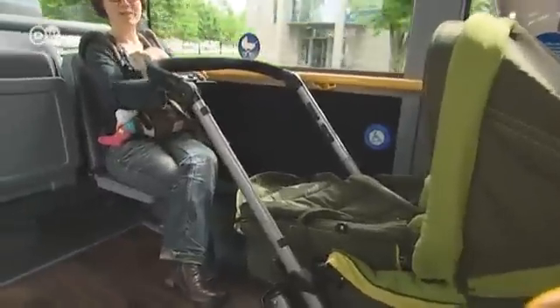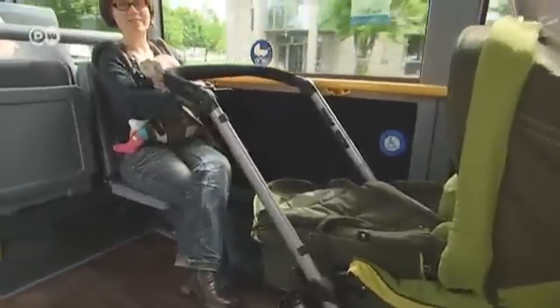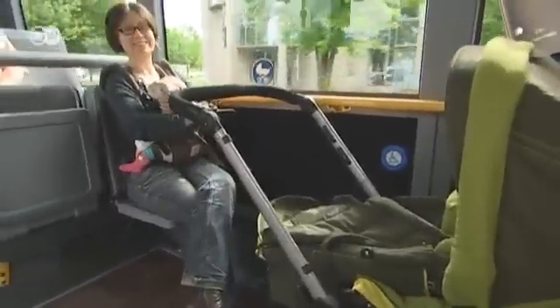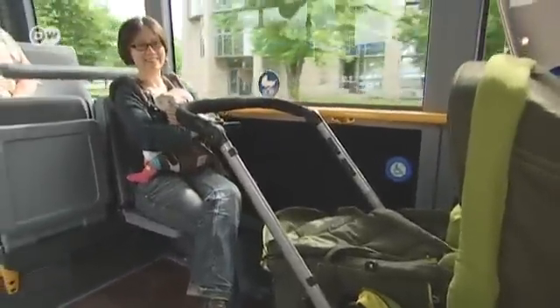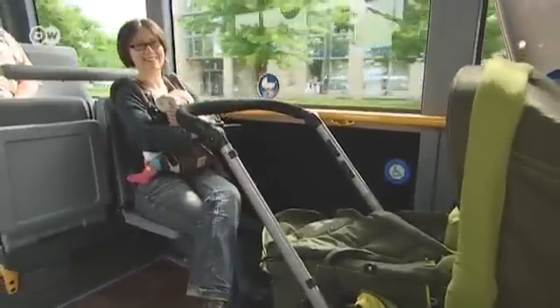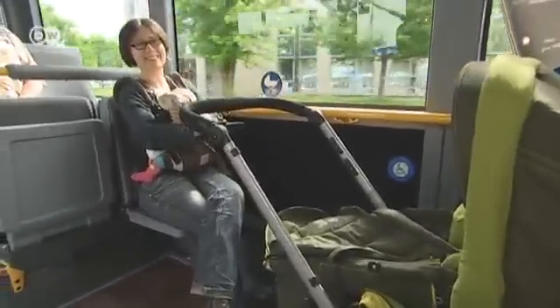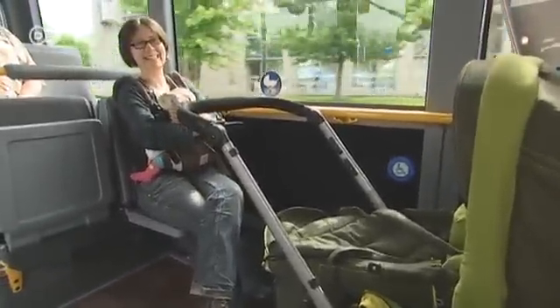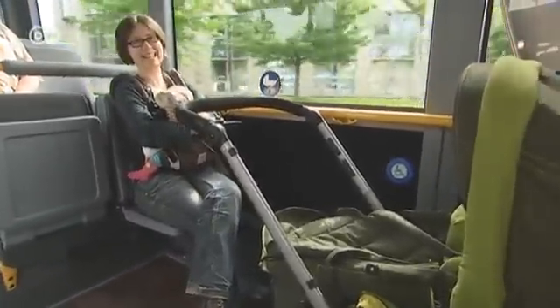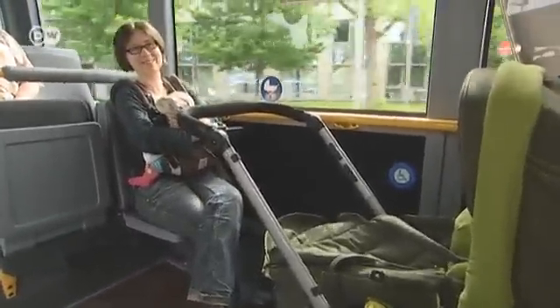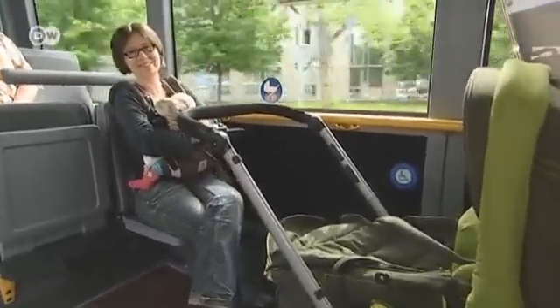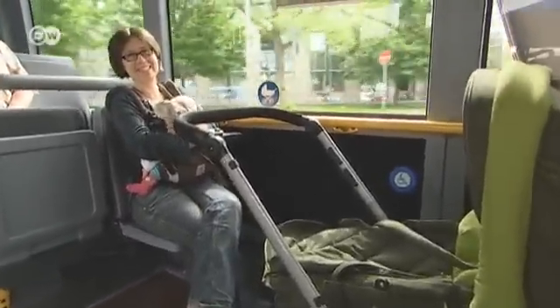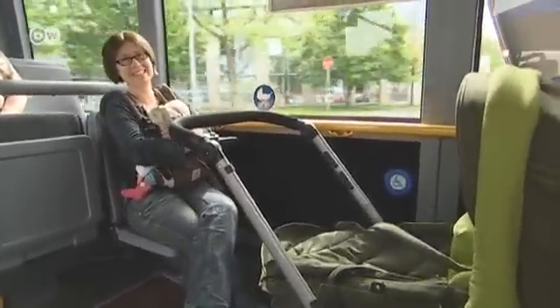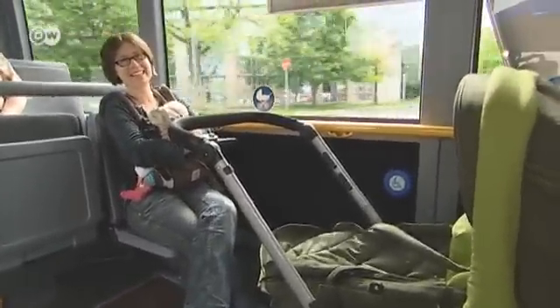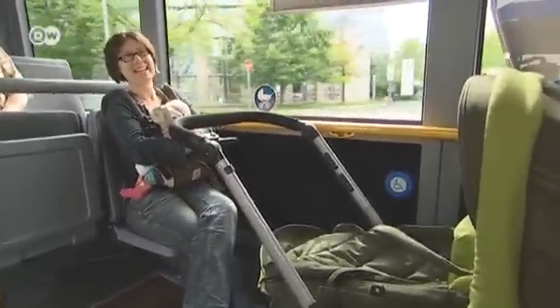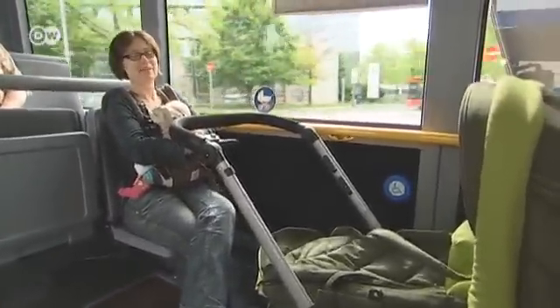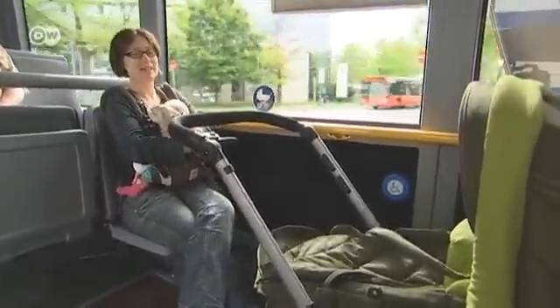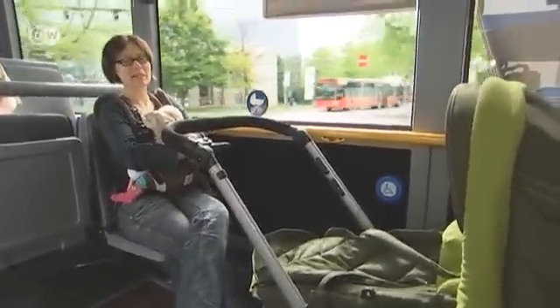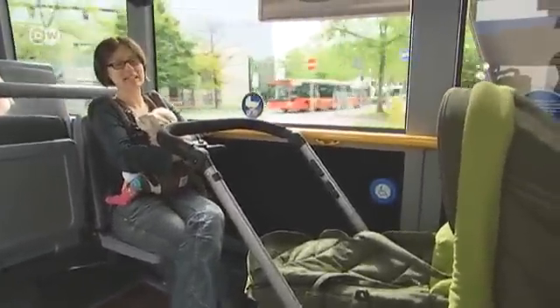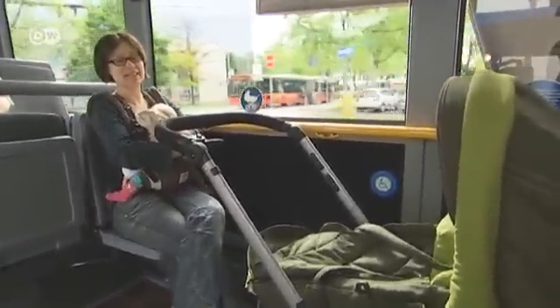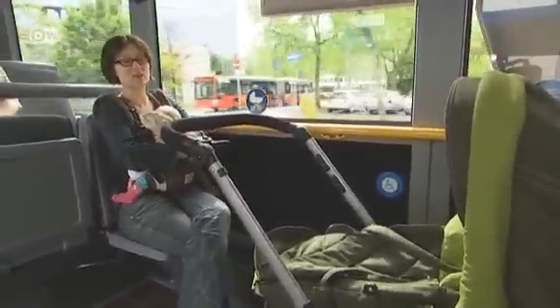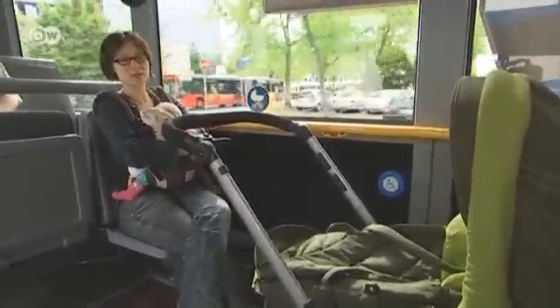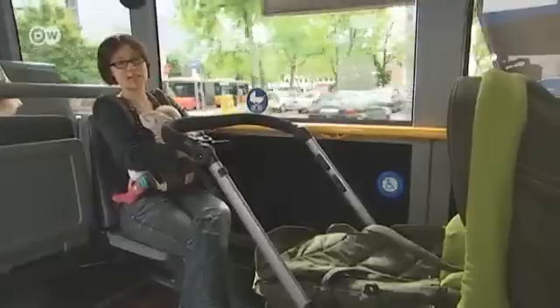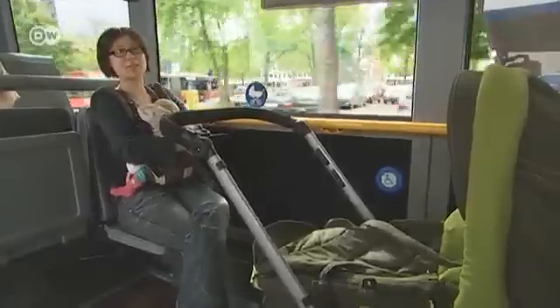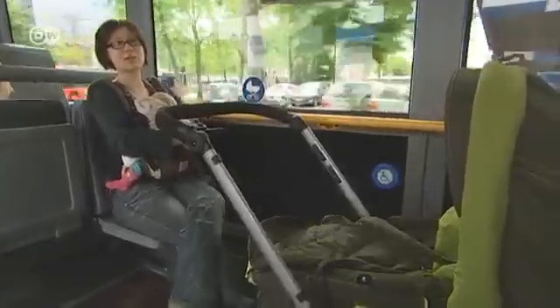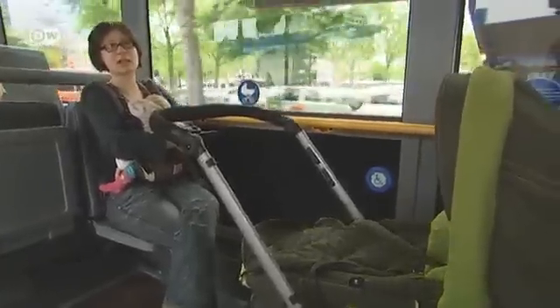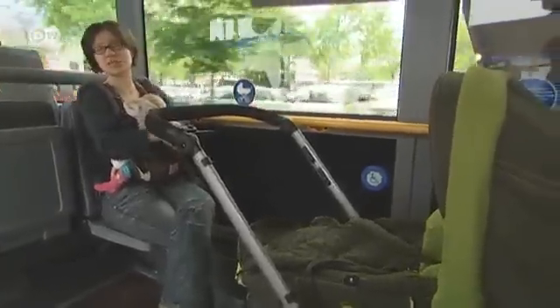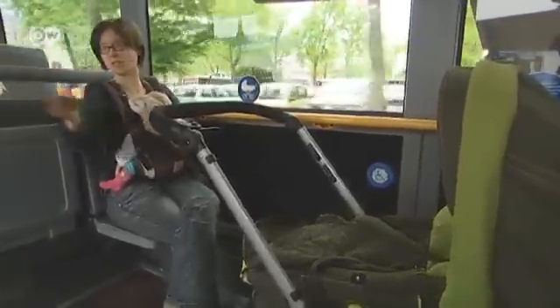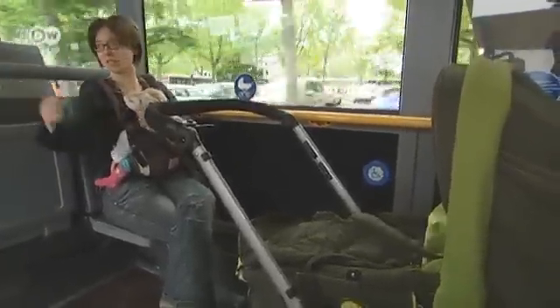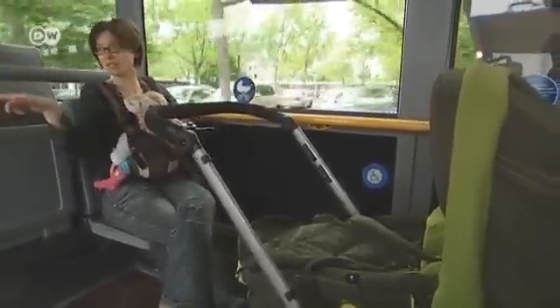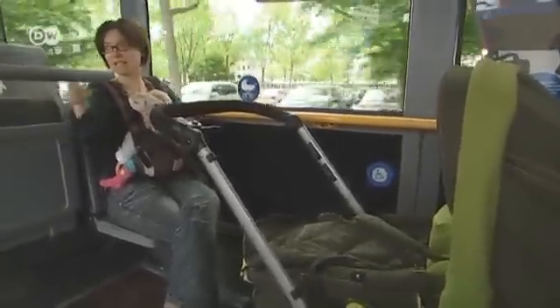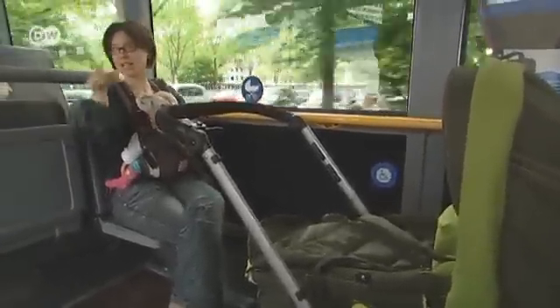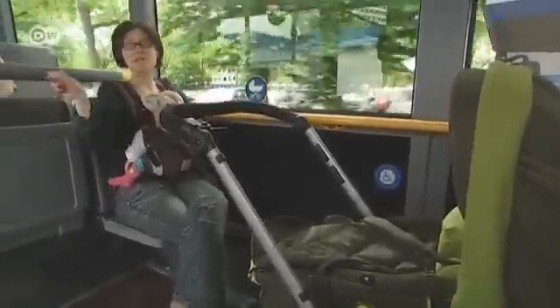As a mother, this woman loves the folding seats. Her buggy is often in the way of other passengers, and she says having this extra space here is just perfect.